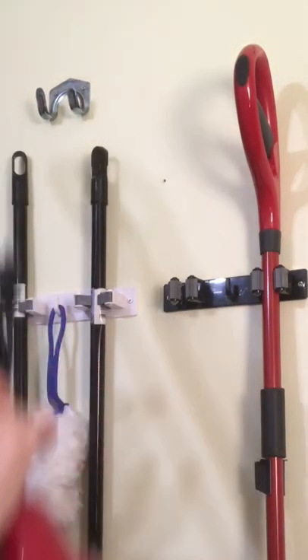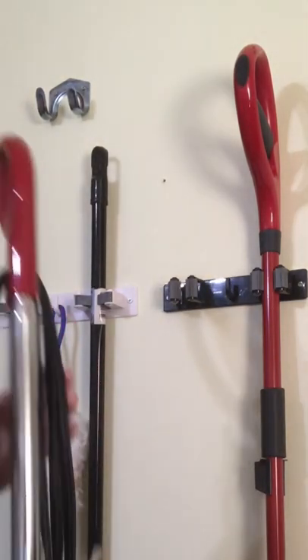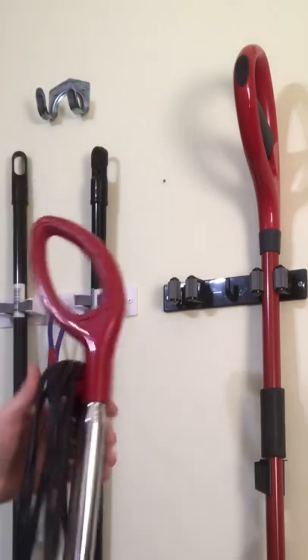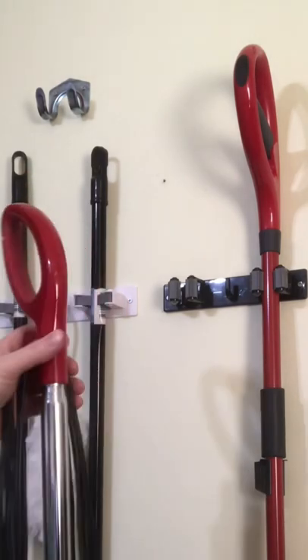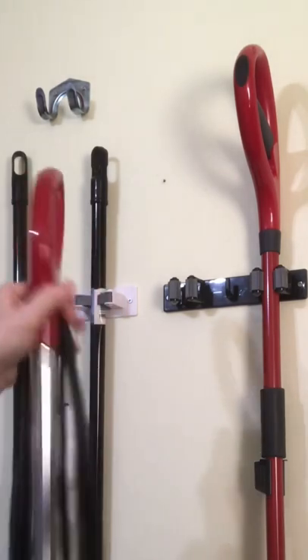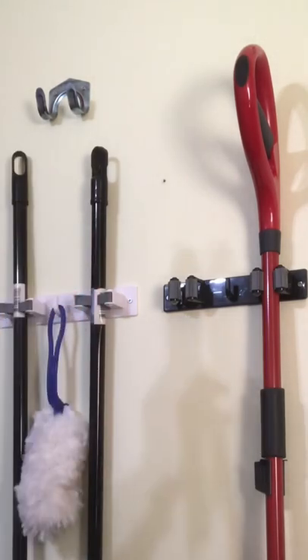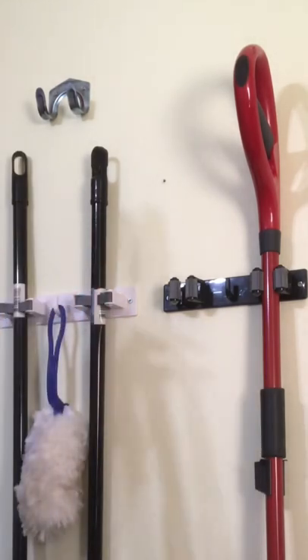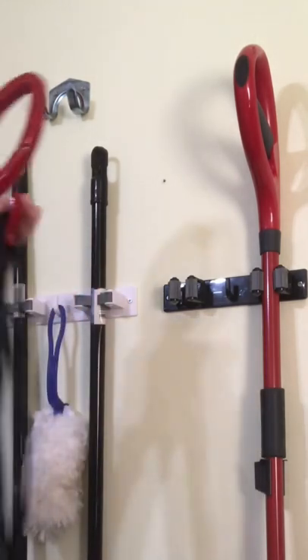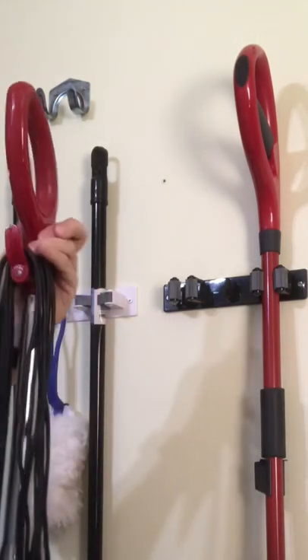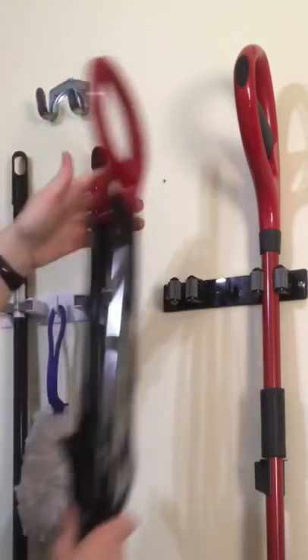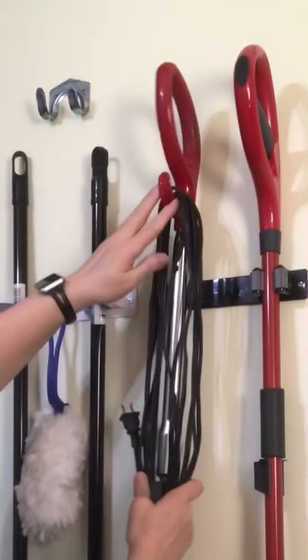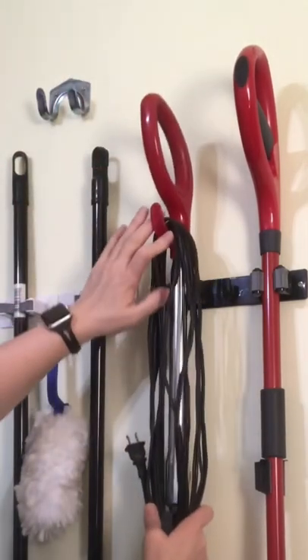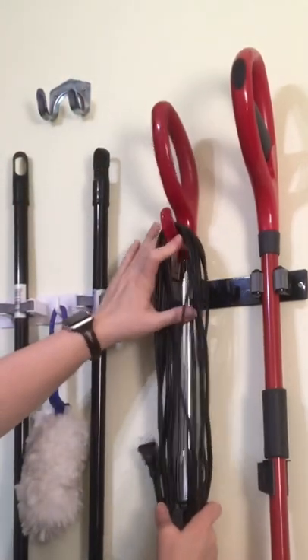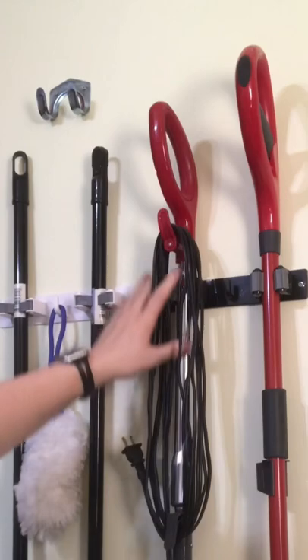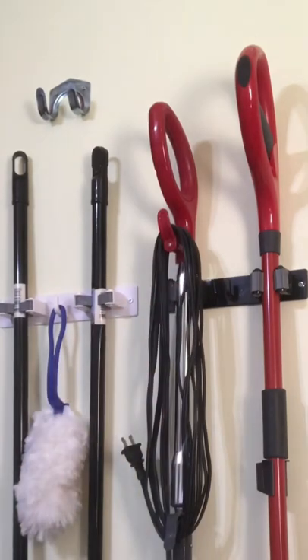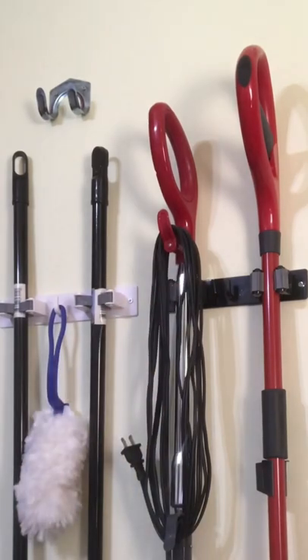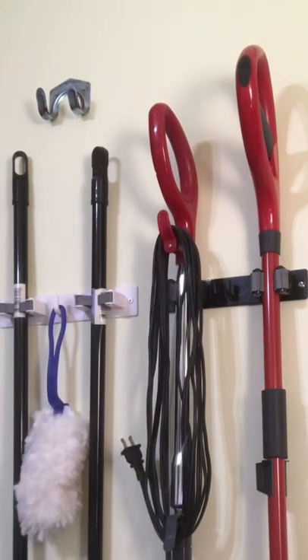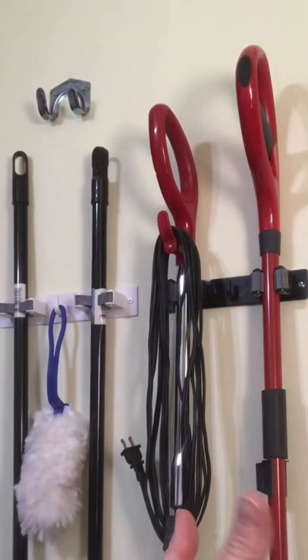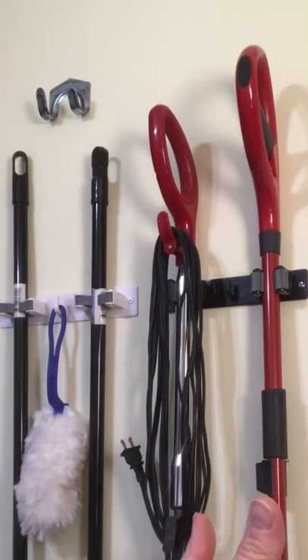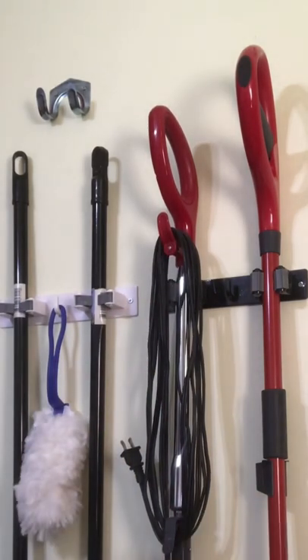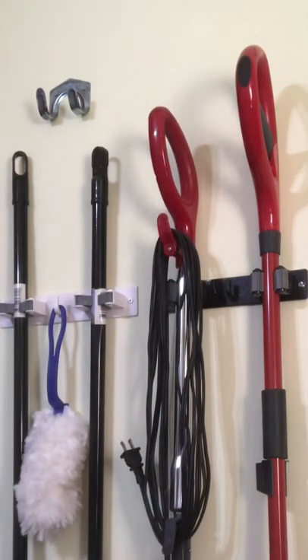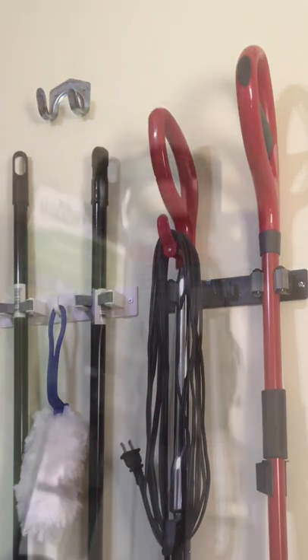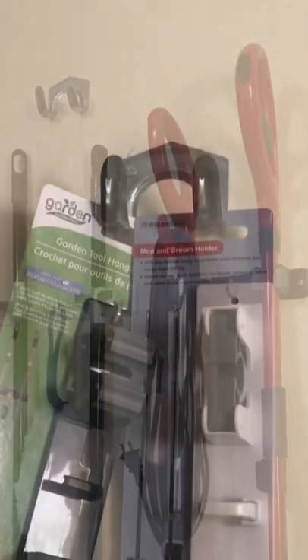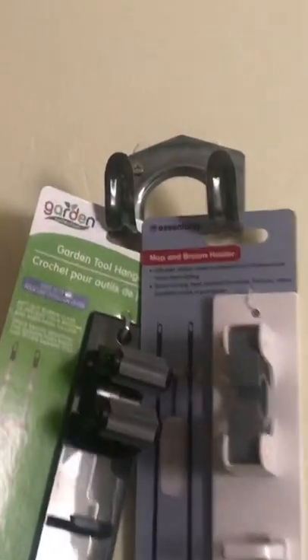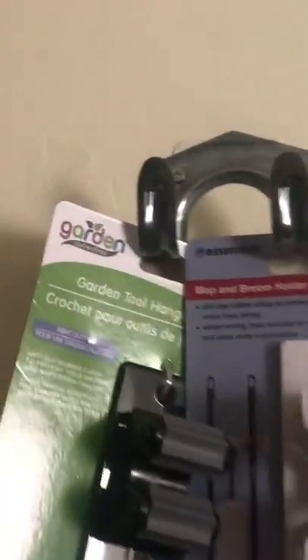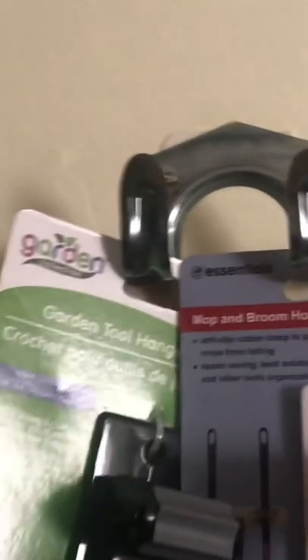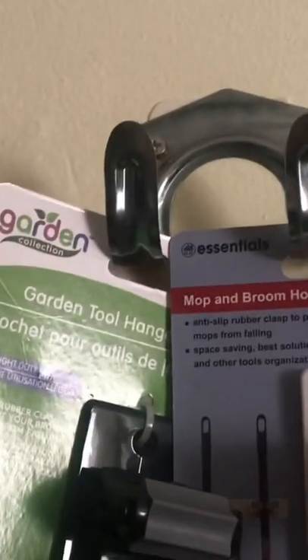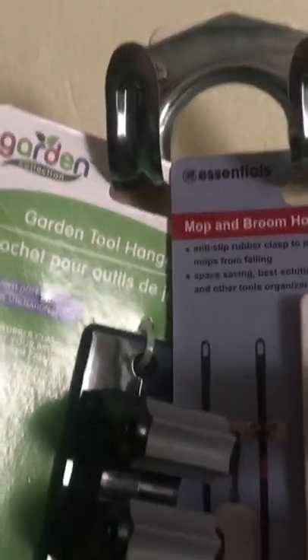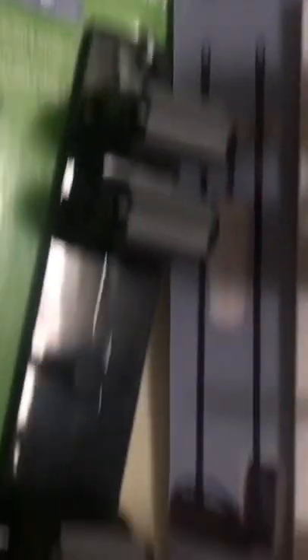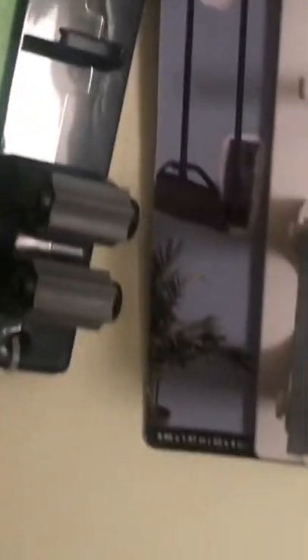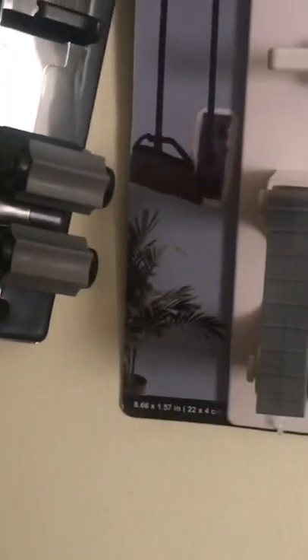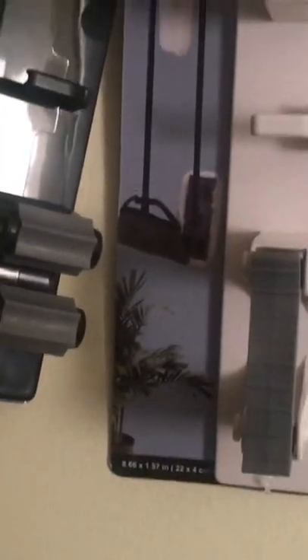This is a heavy steam mop. This thing popped right in and holds great in the tool one. I highly recommend these — you can put them in your shed or wherever you need these hooks.